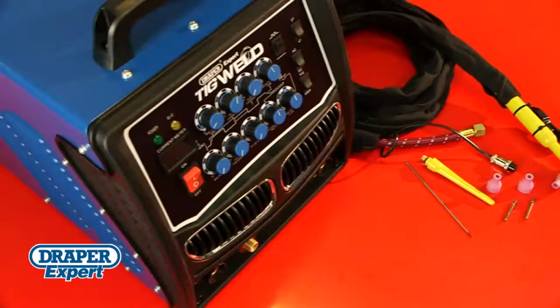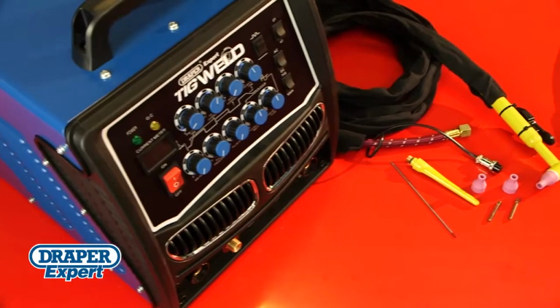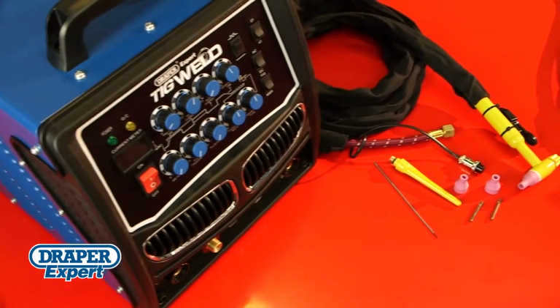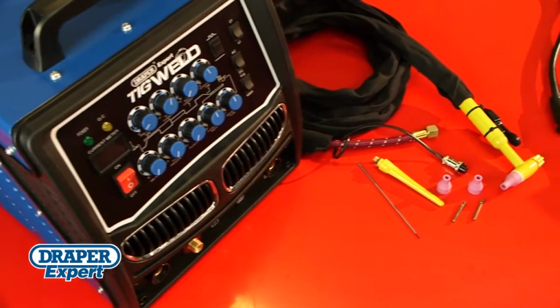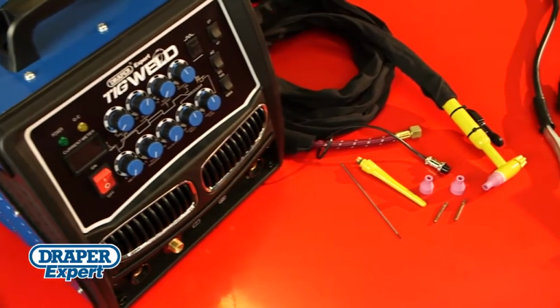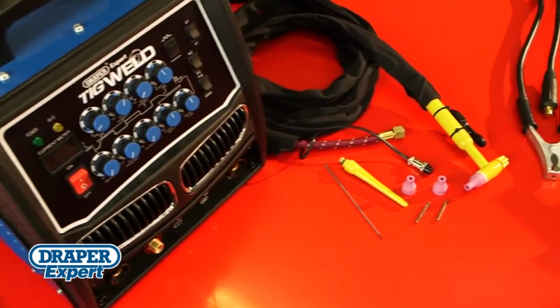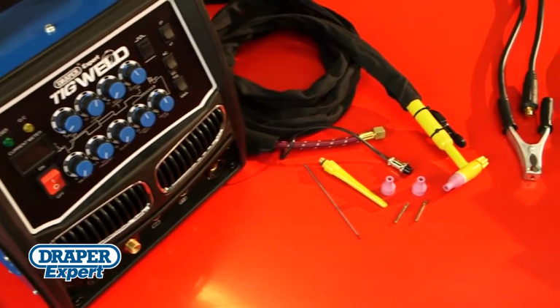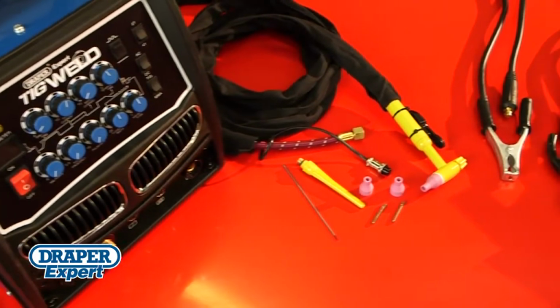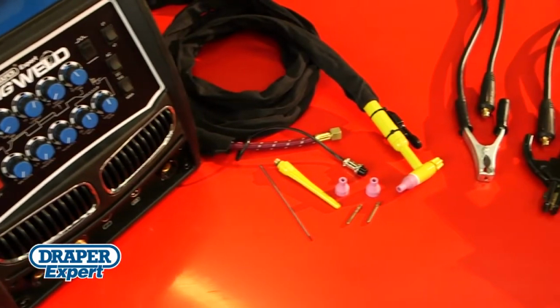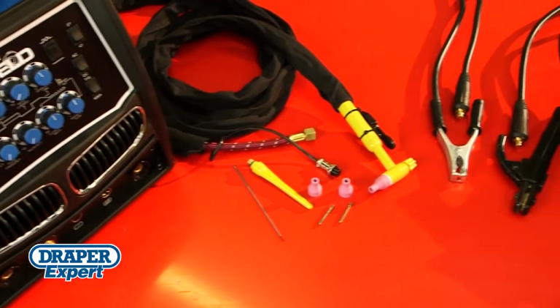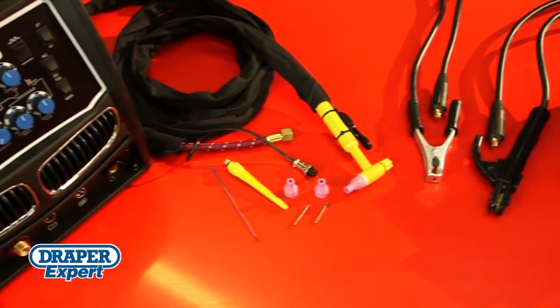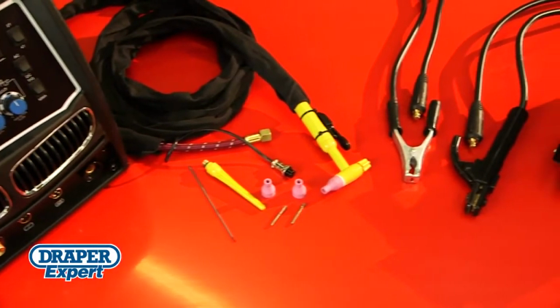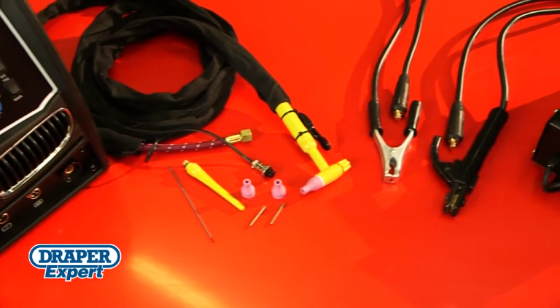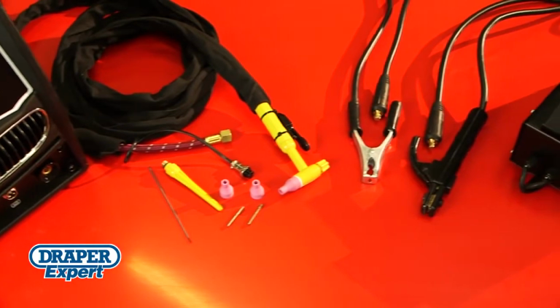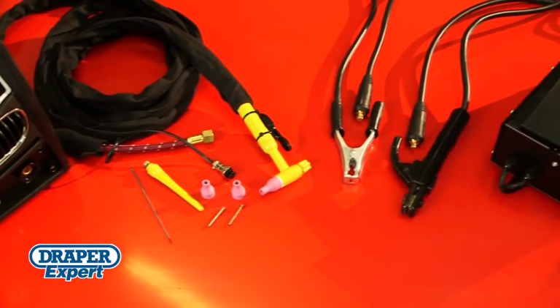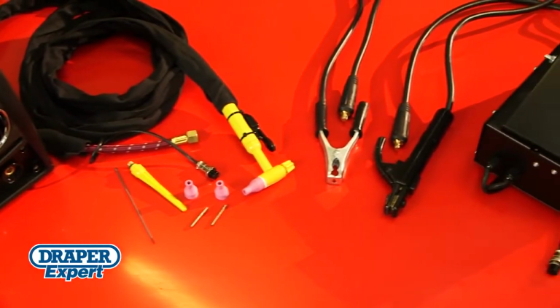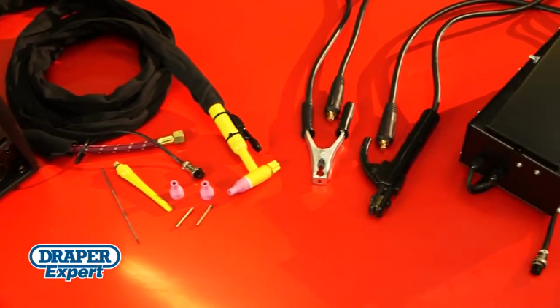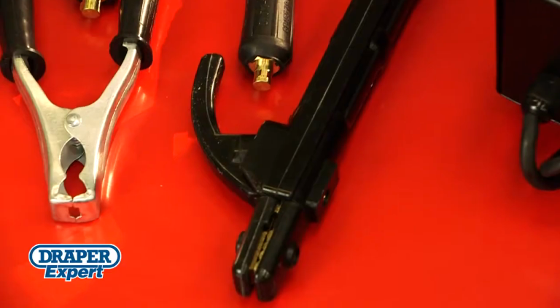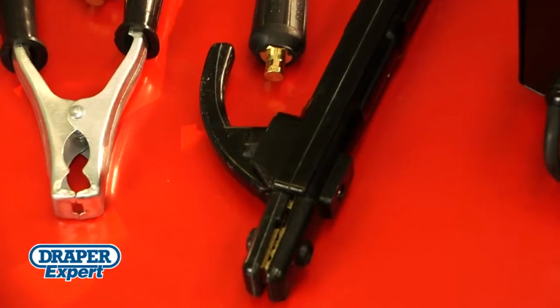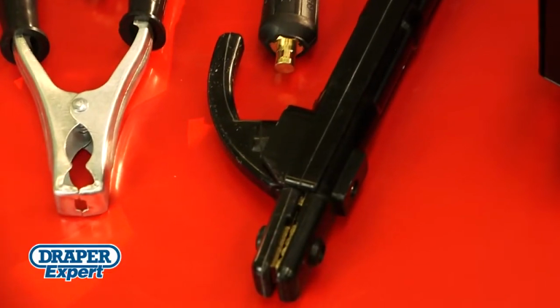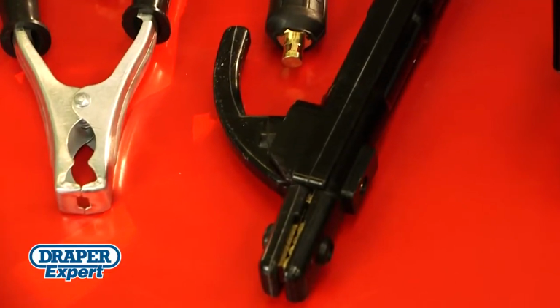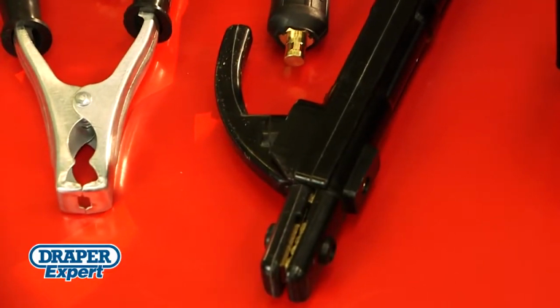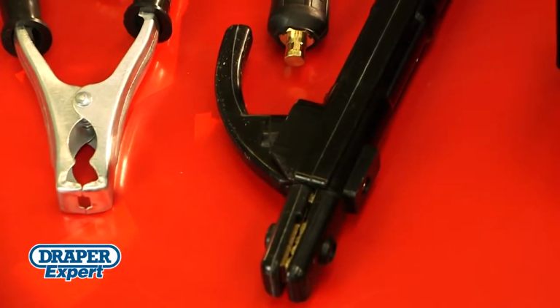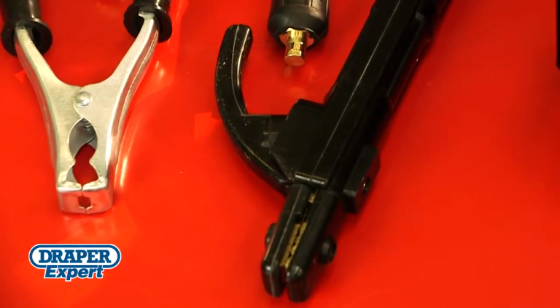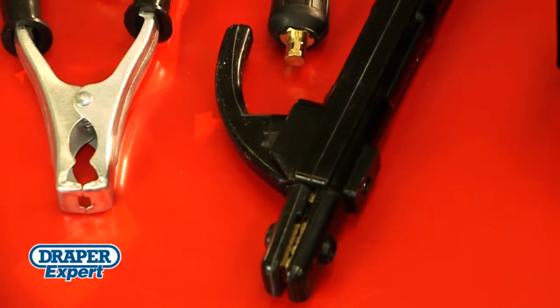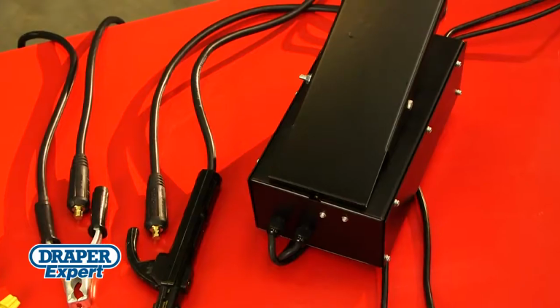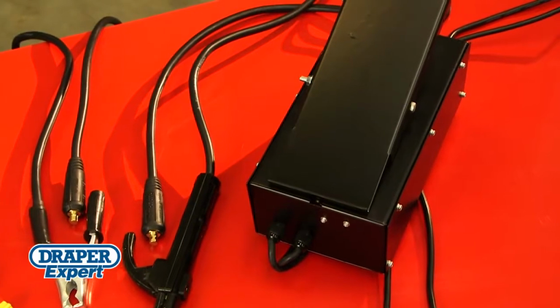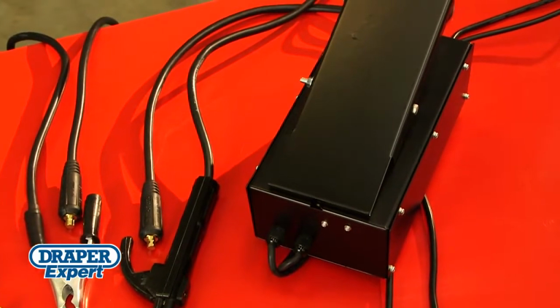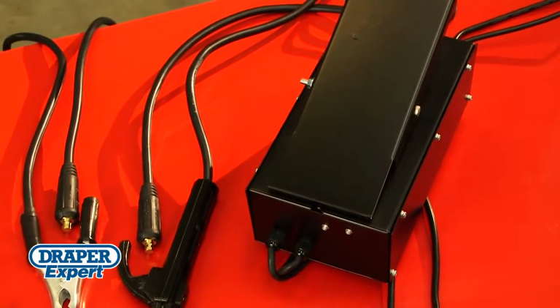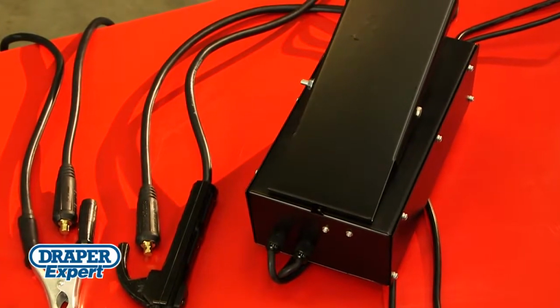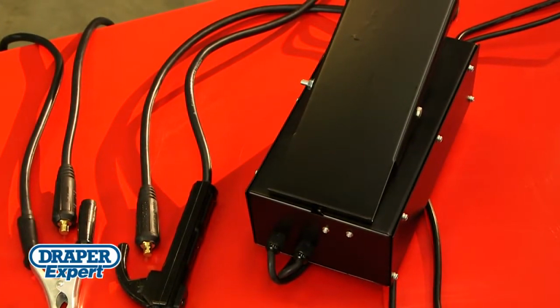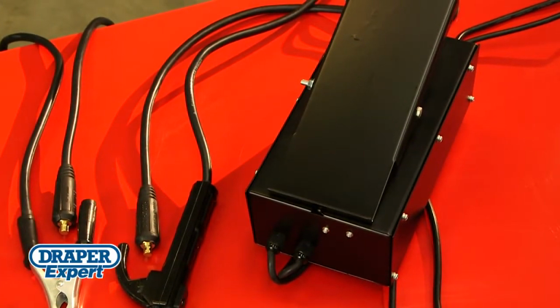This high-frequency 160 amp model comes complete with a TIG torch, tungsten electrode, earth clamp with cable, arc electrode holder, and a foot pedal for convenient welding current control.